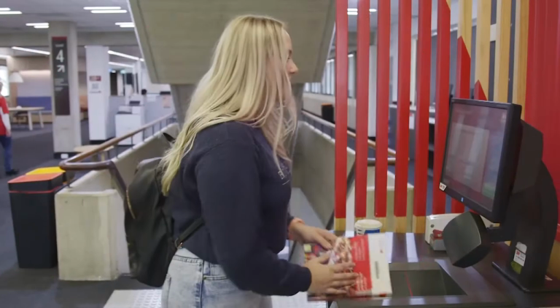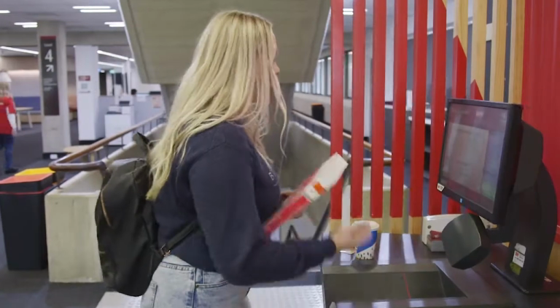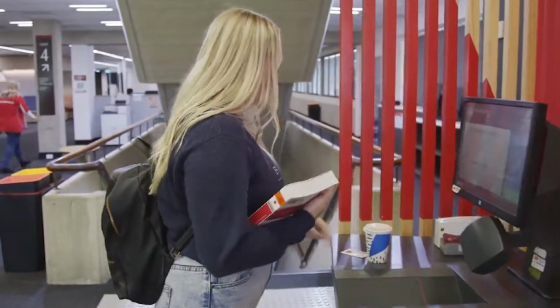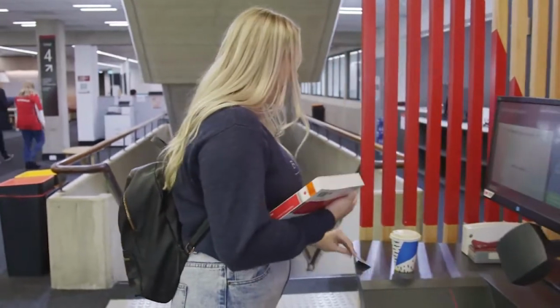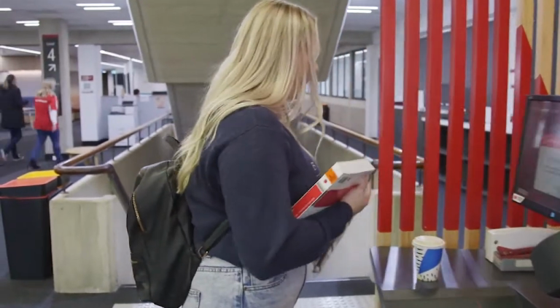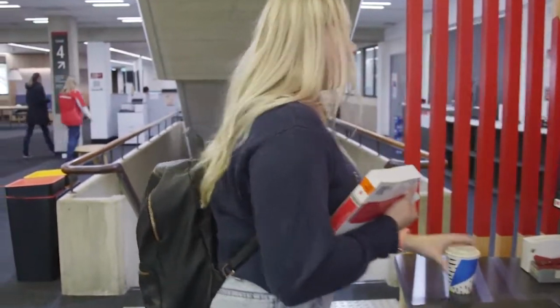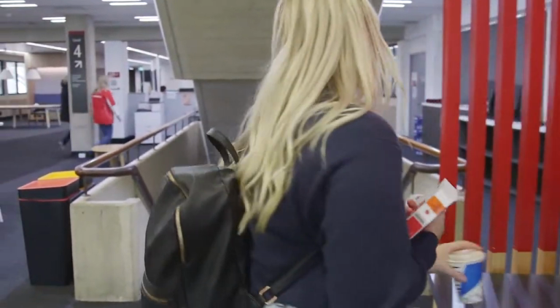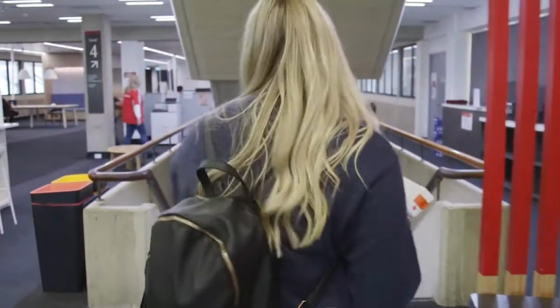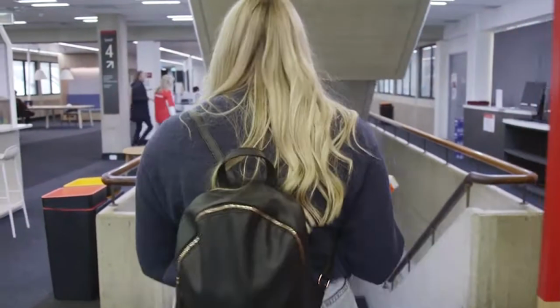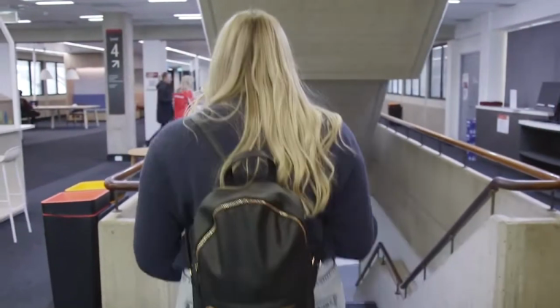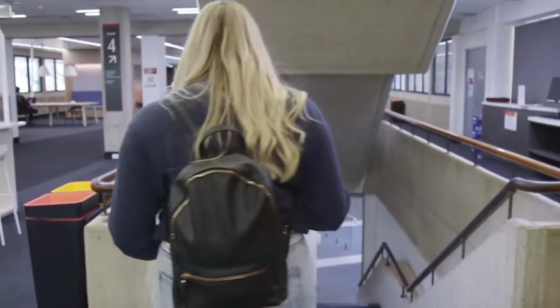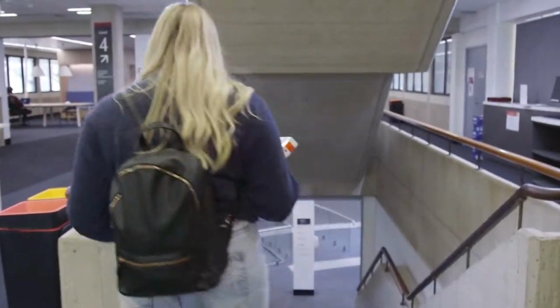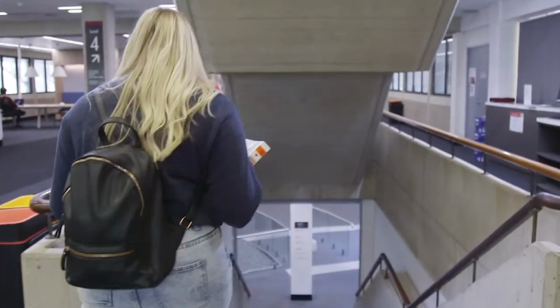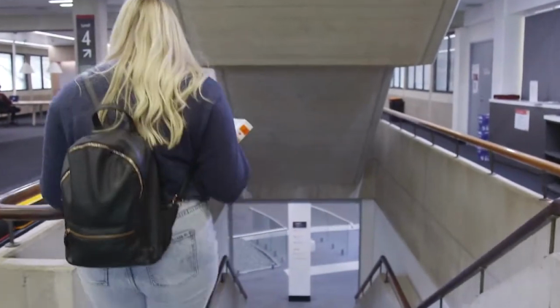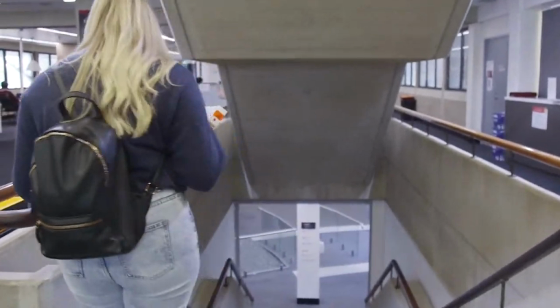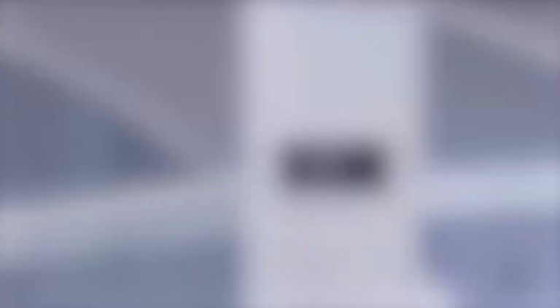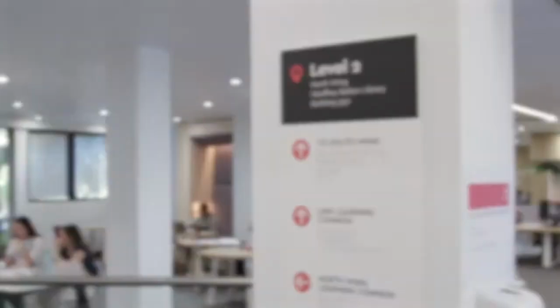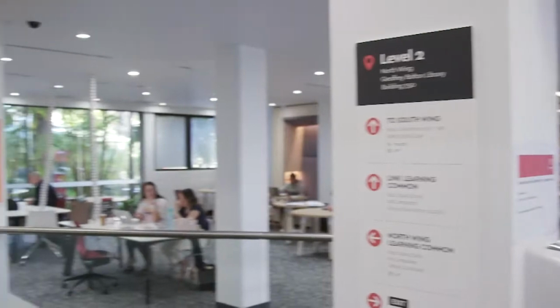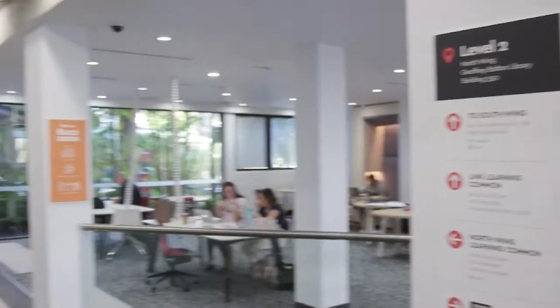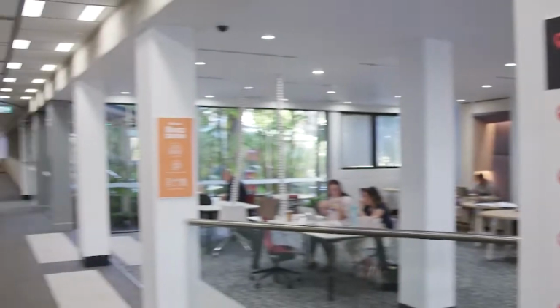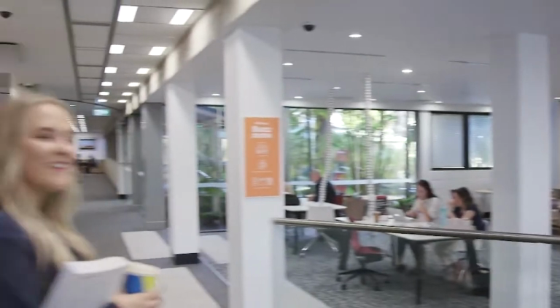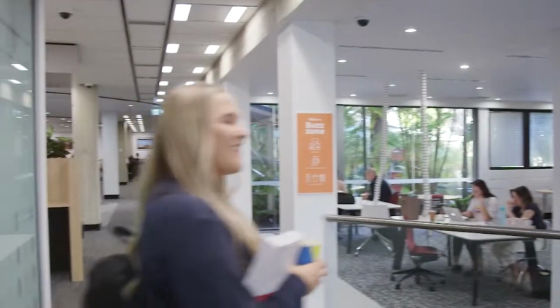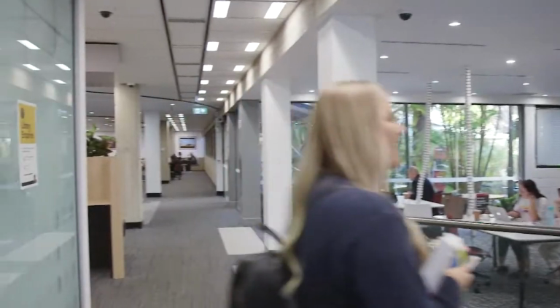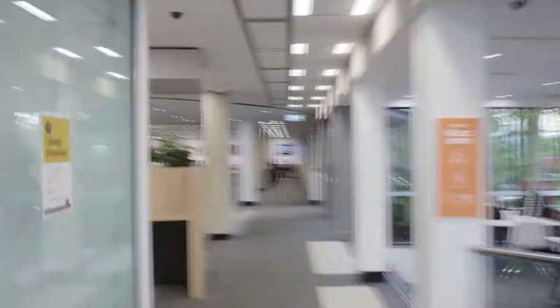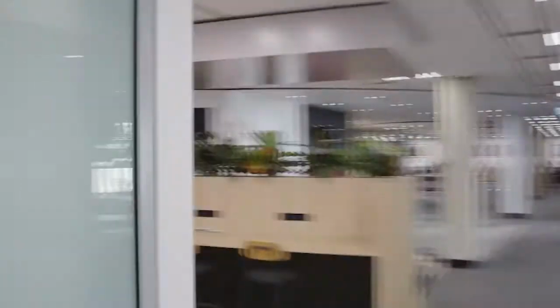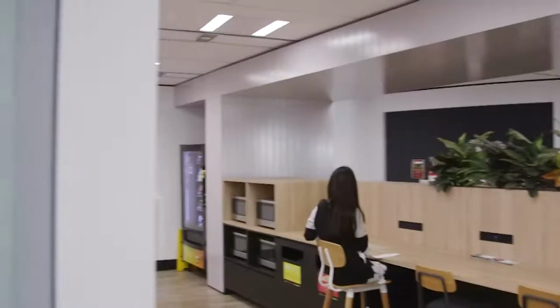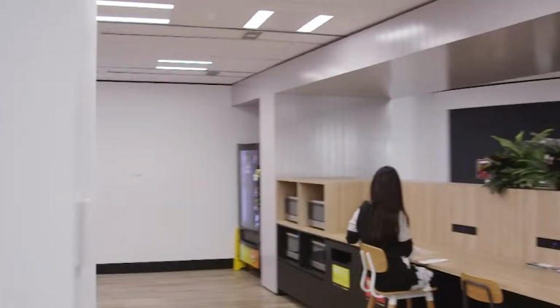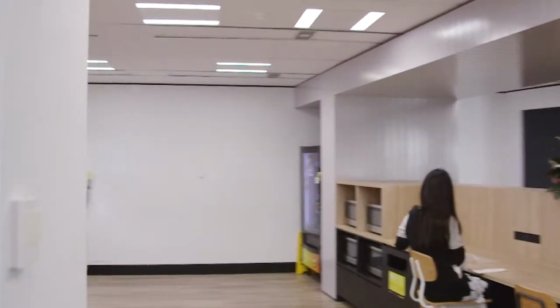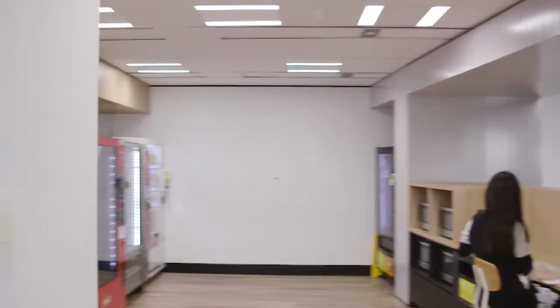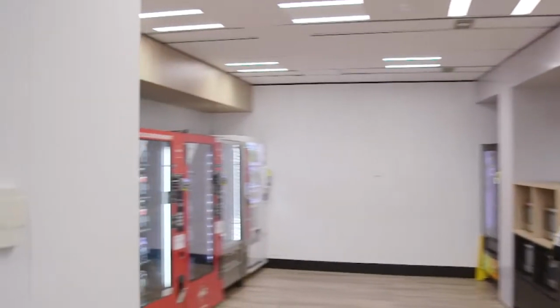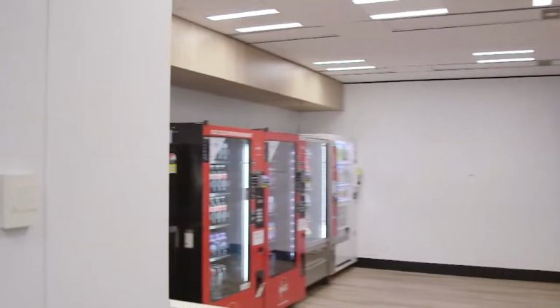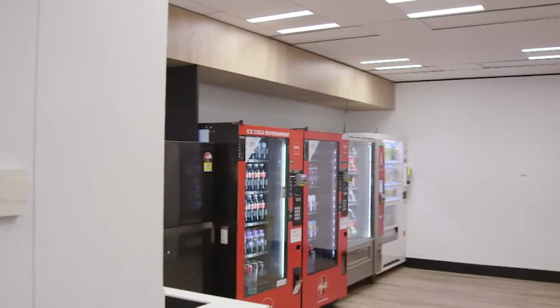If you like a bit of noise or enjoy working in groups, then studying in one of the buzz zones is perfect for you. As a student, you have access to this area 24-7 and can enter using your student swipe card.